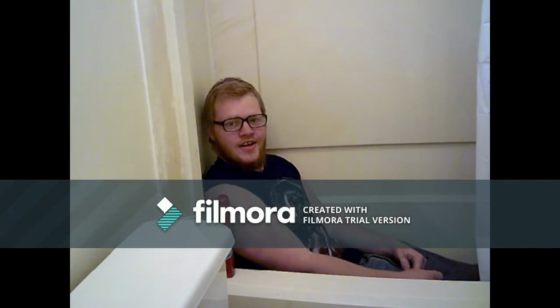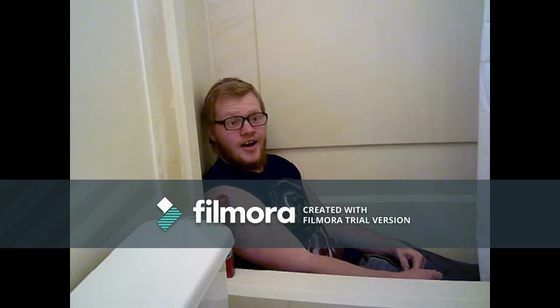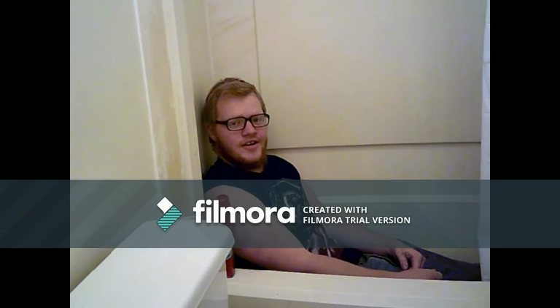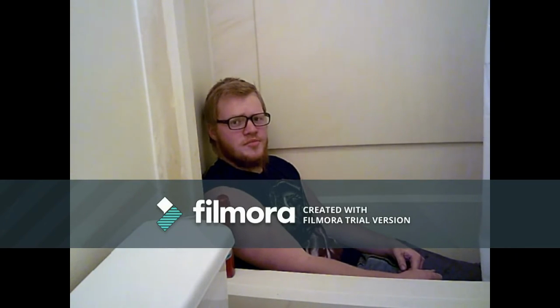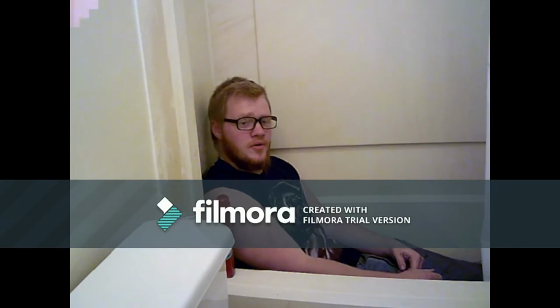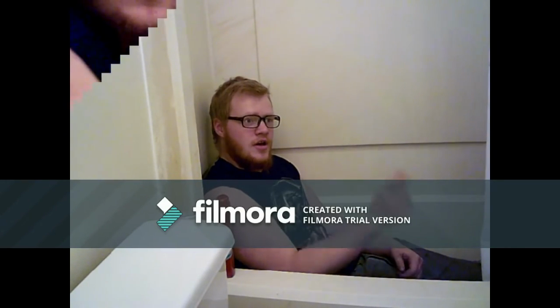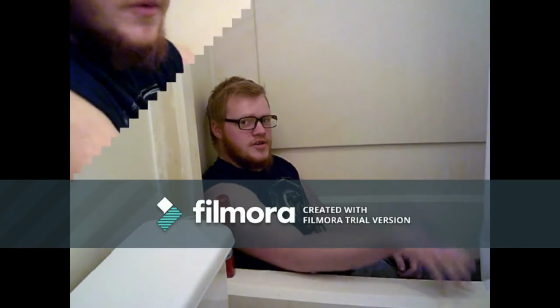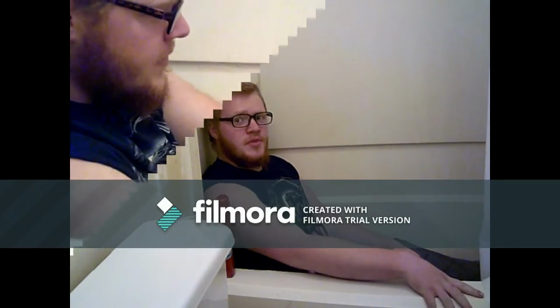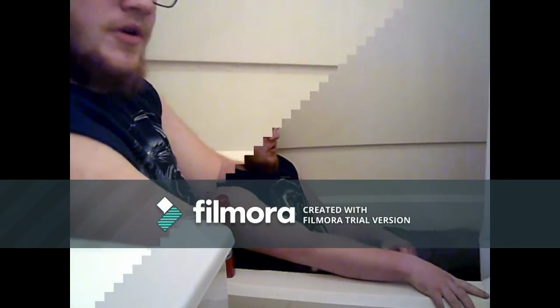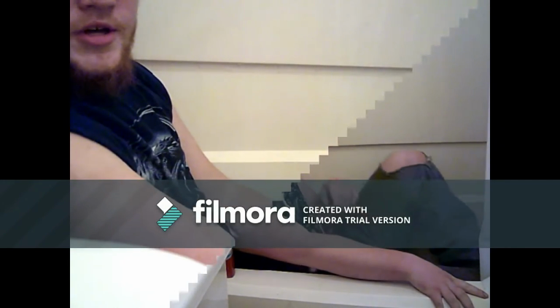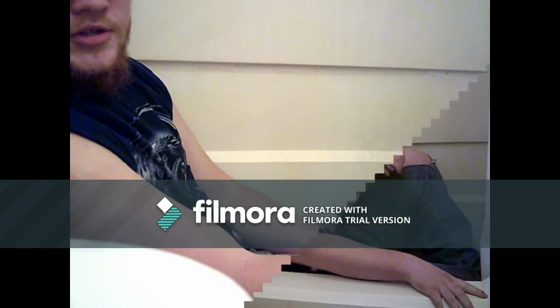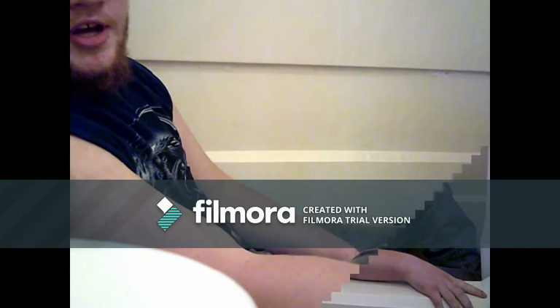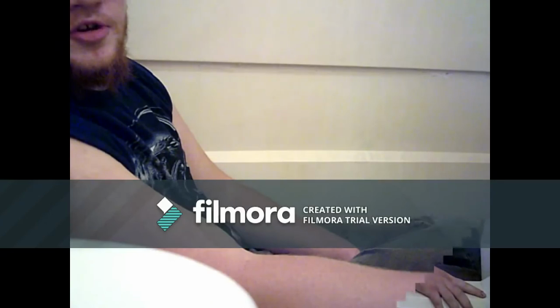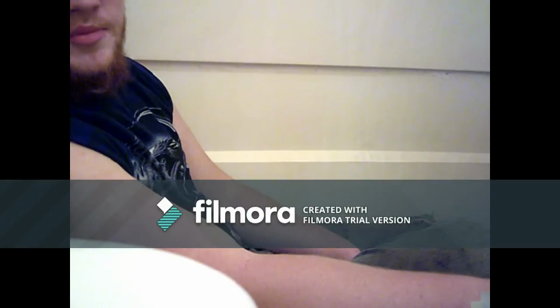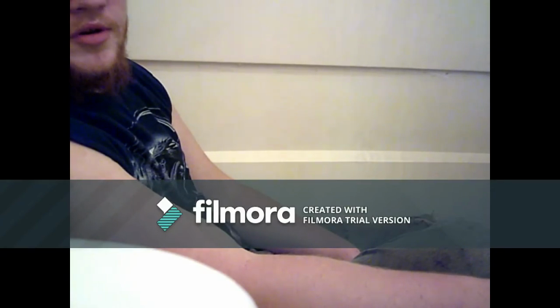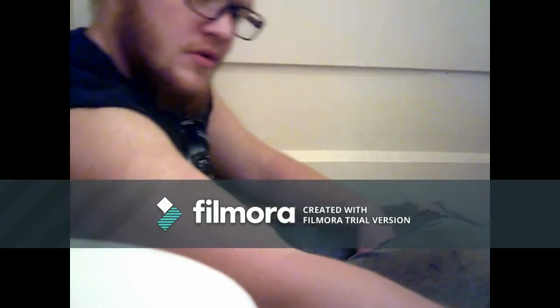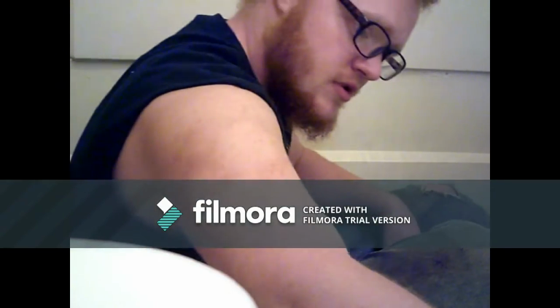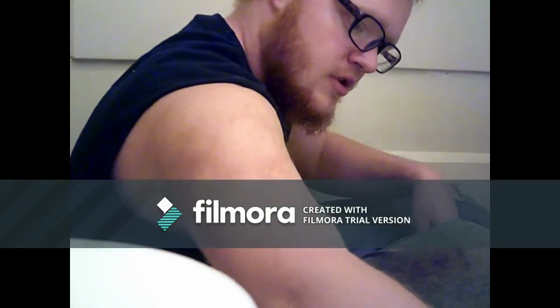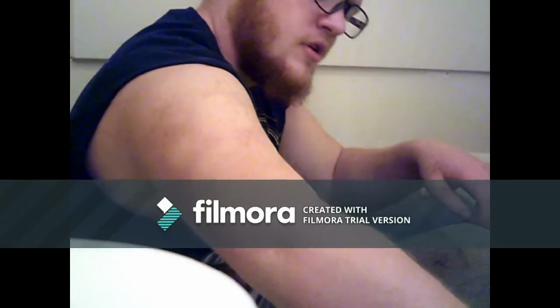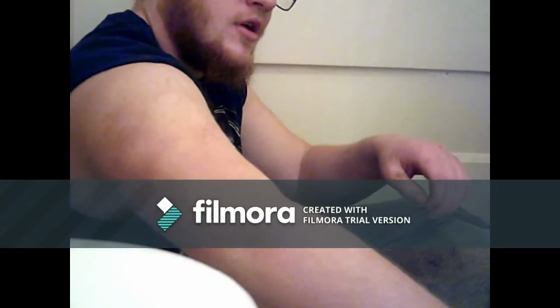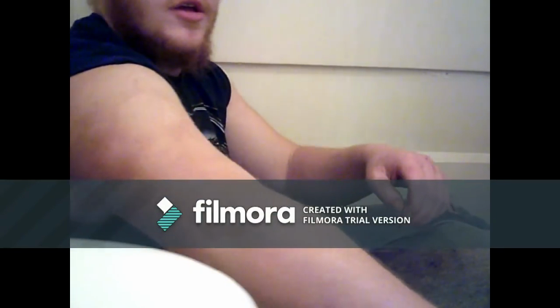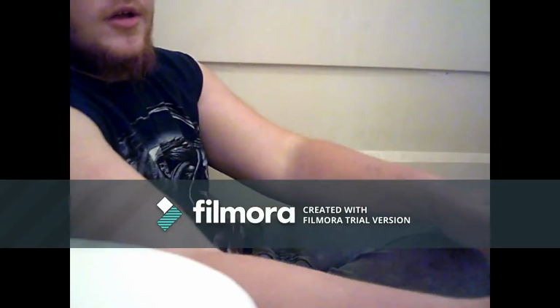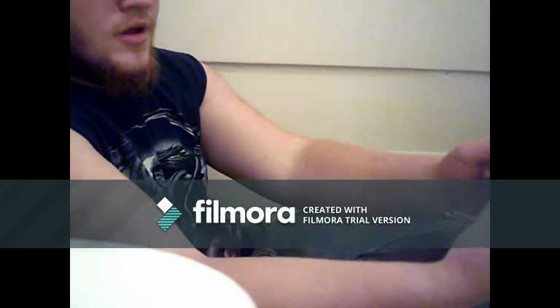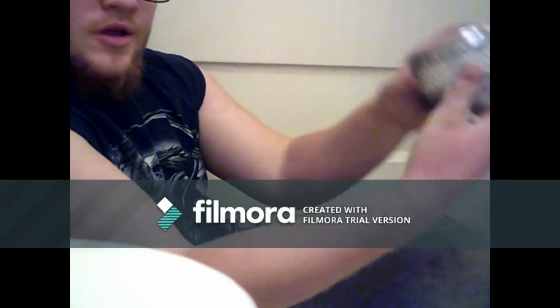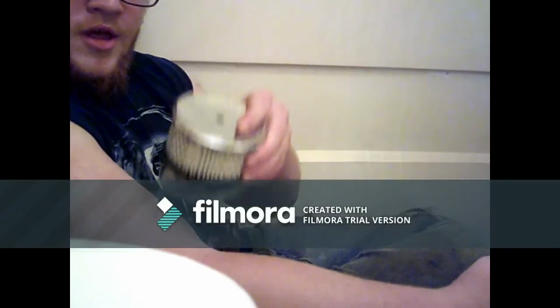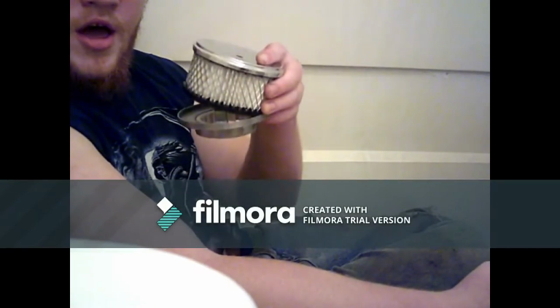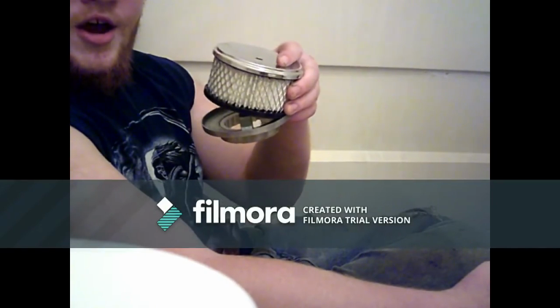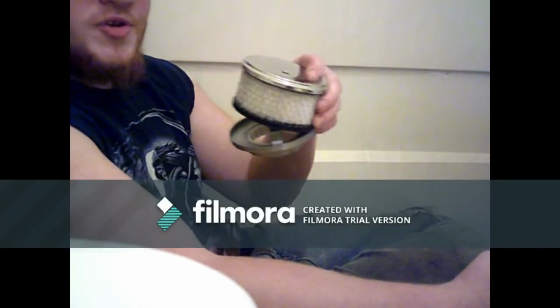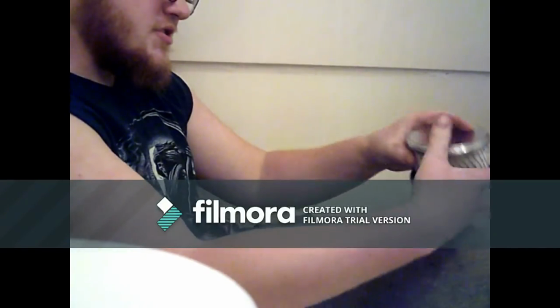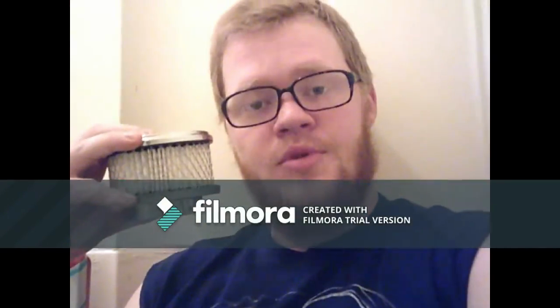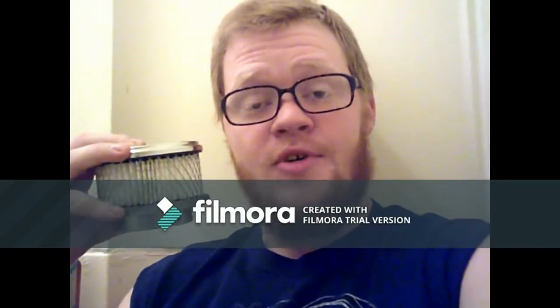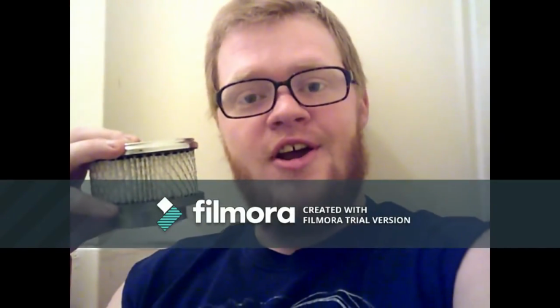Hi, I'm Jimmo. This is Jimmo's Eye Out Here. Today's topic is going to be a simple one: air filters — because they filter your air.